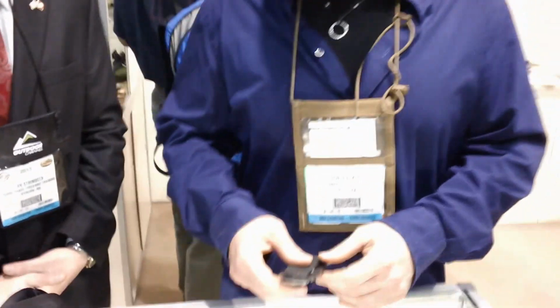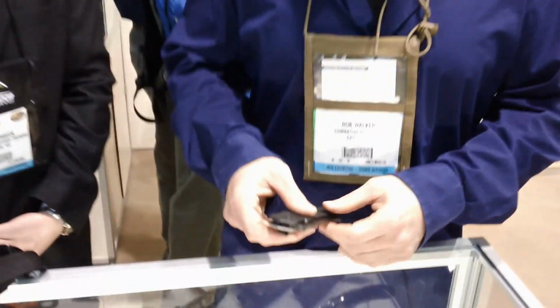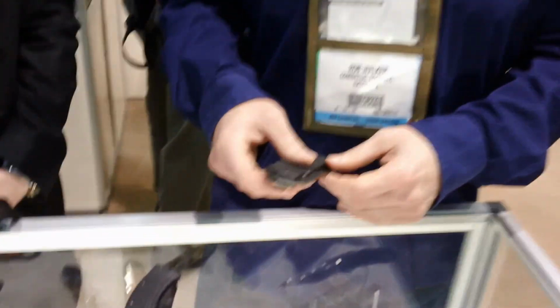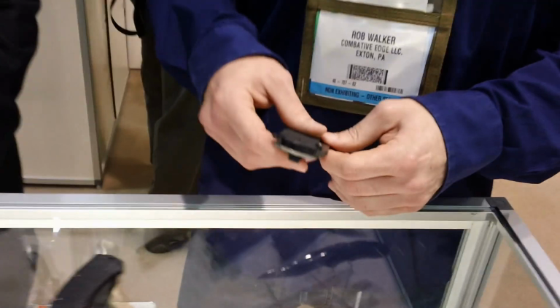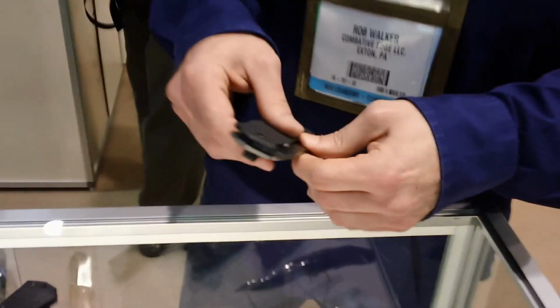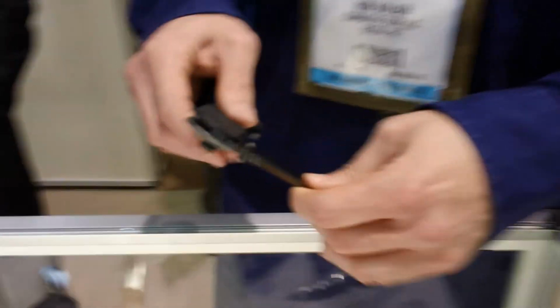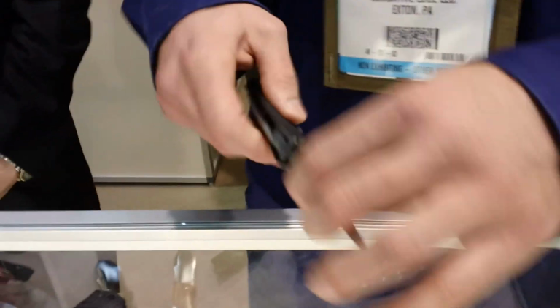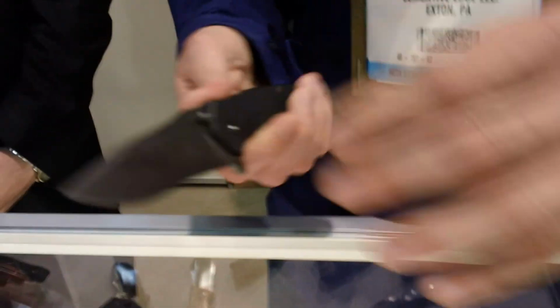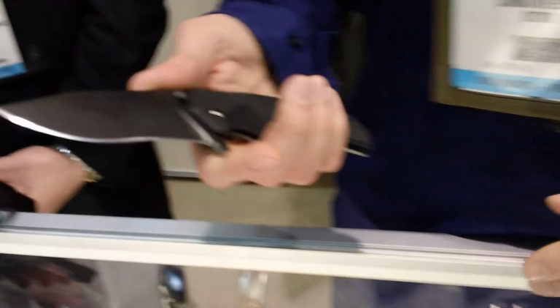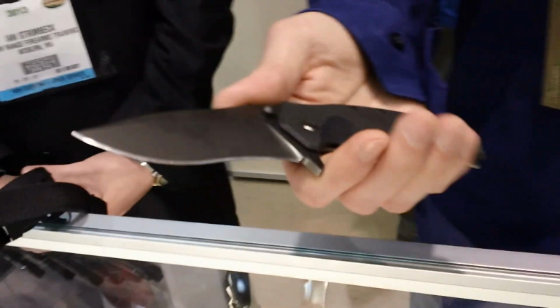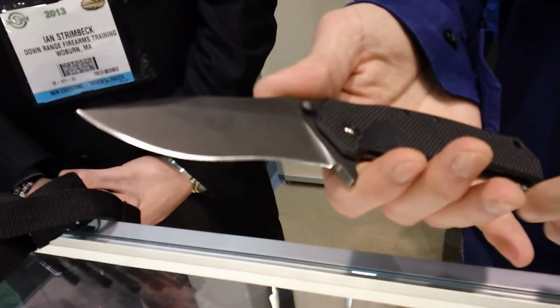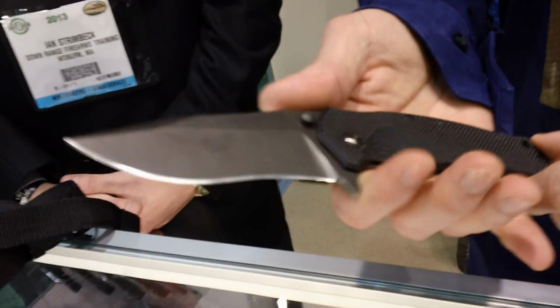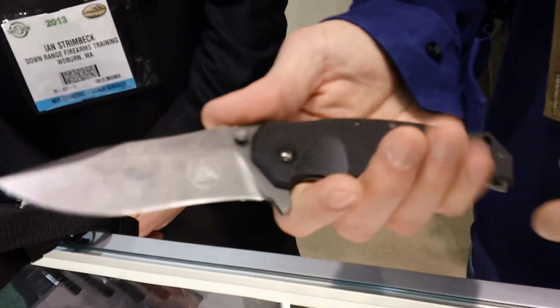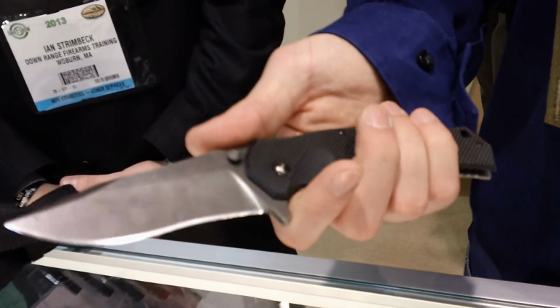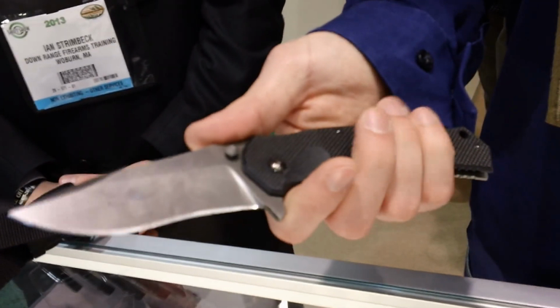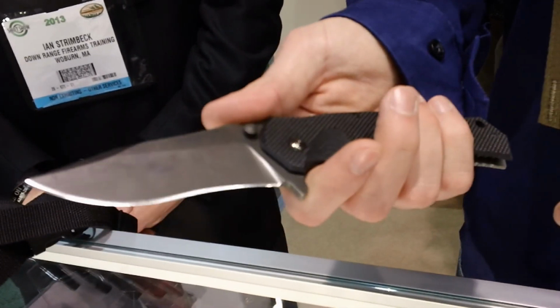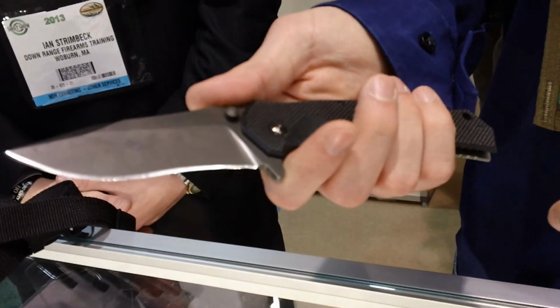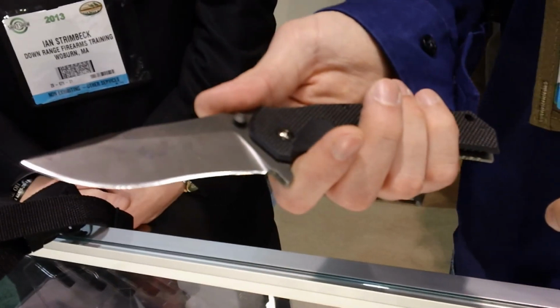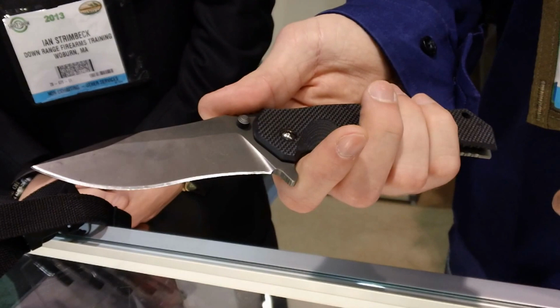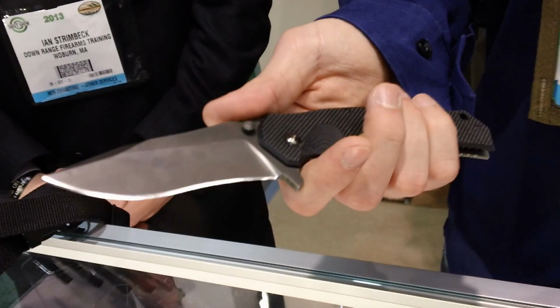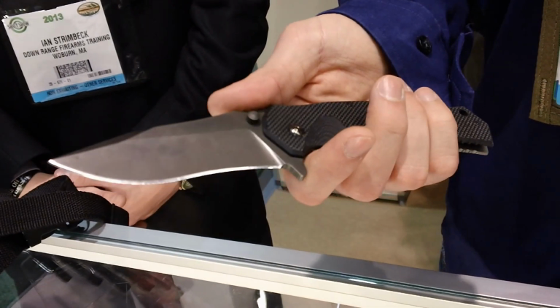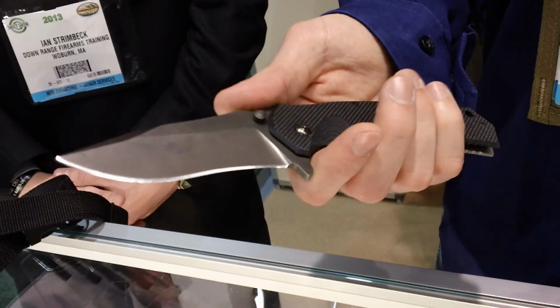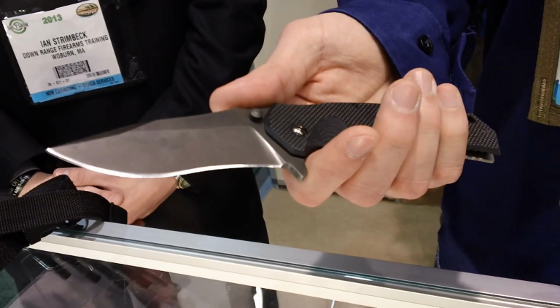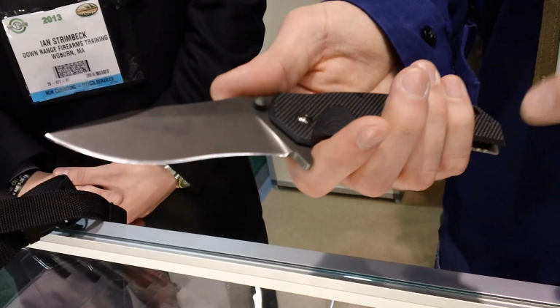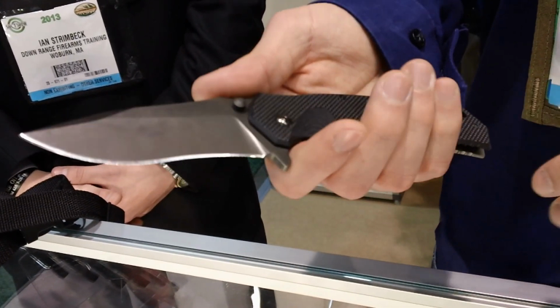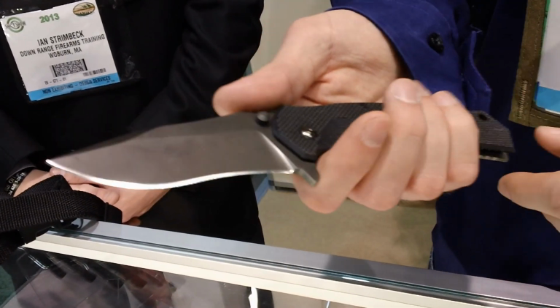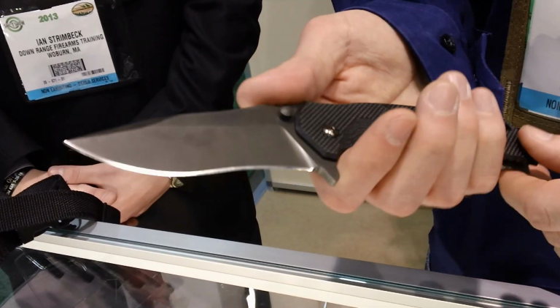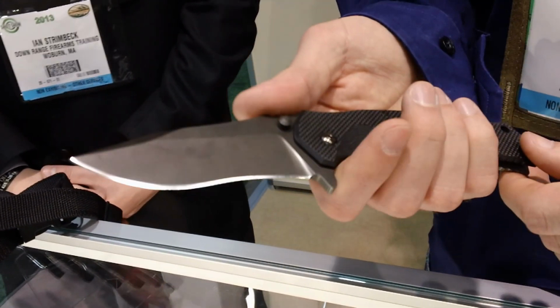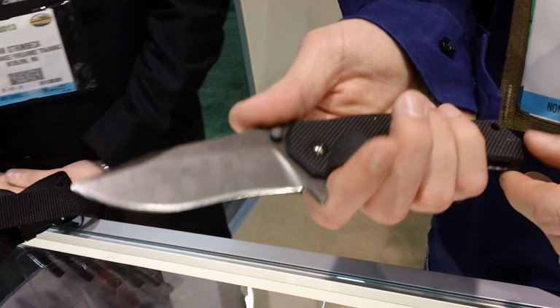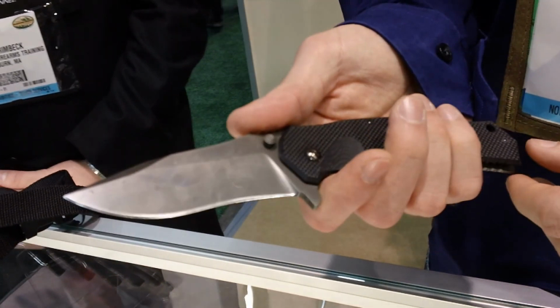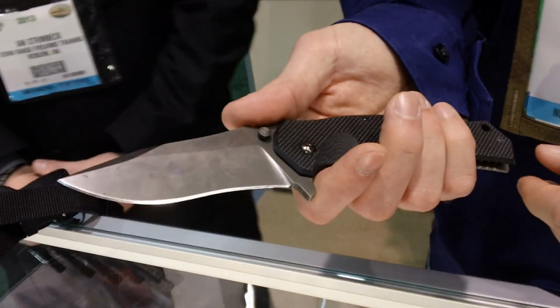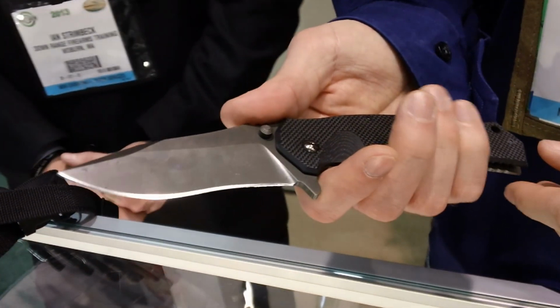First, we have our M1 model. This was the first design that we came out with back in 2009. Fox Knives in Italy is manufacturing this for us.